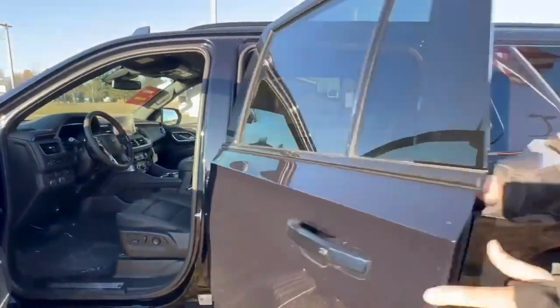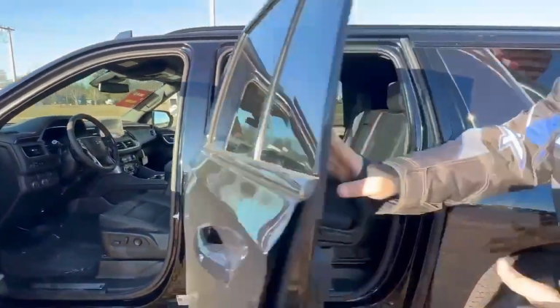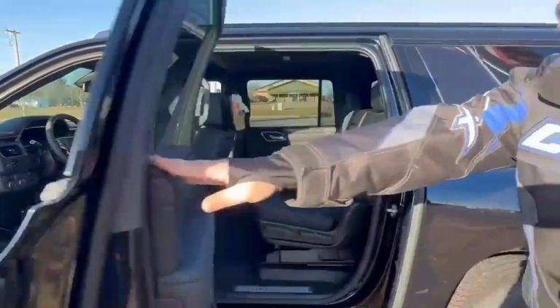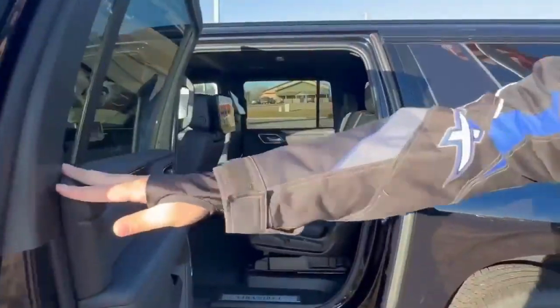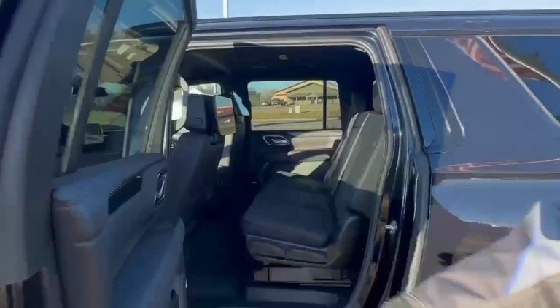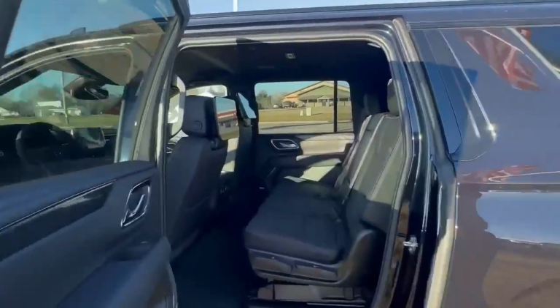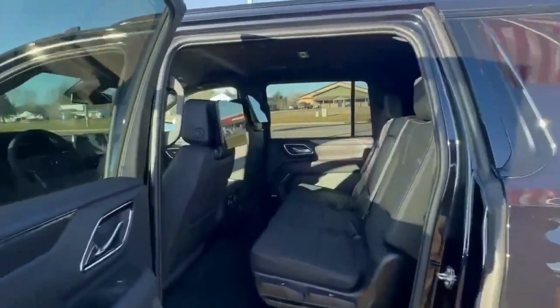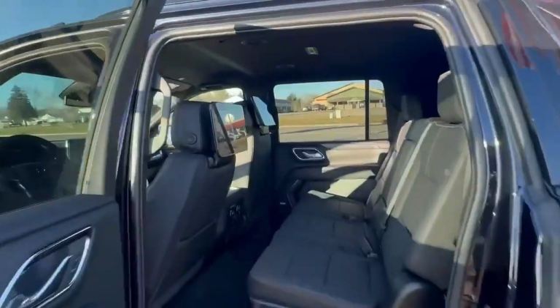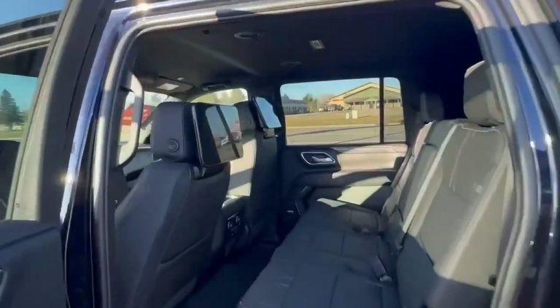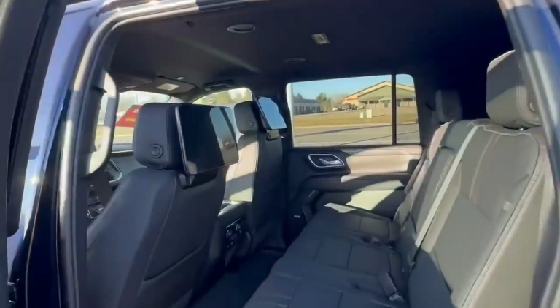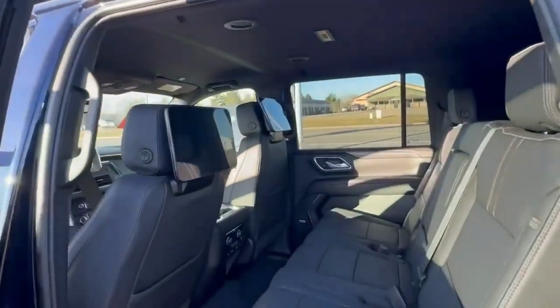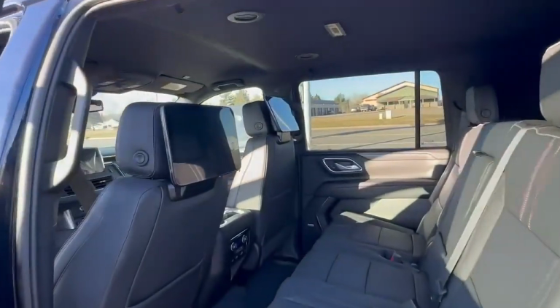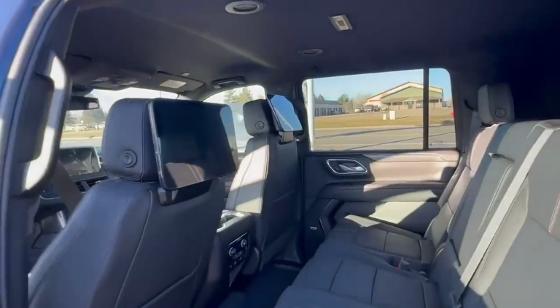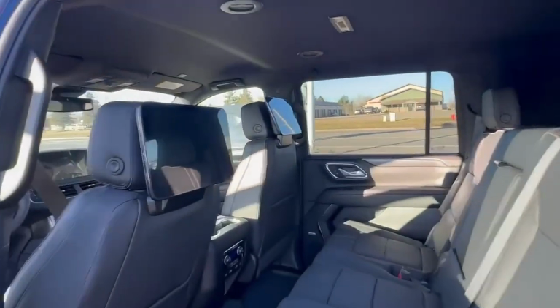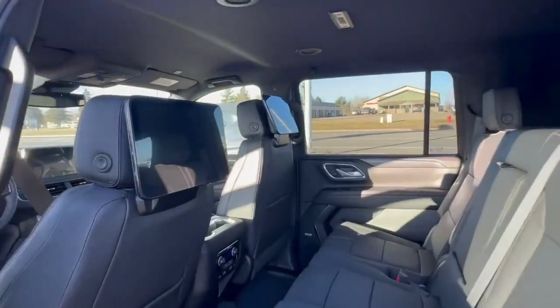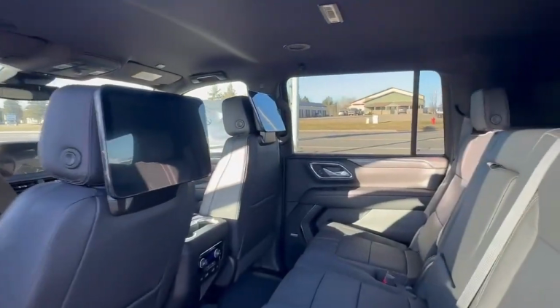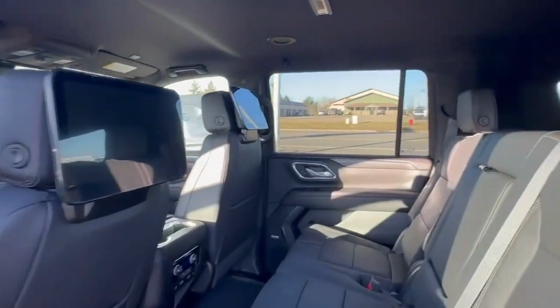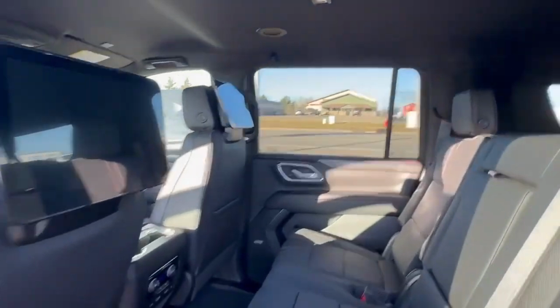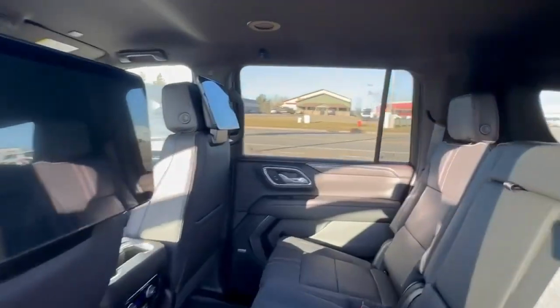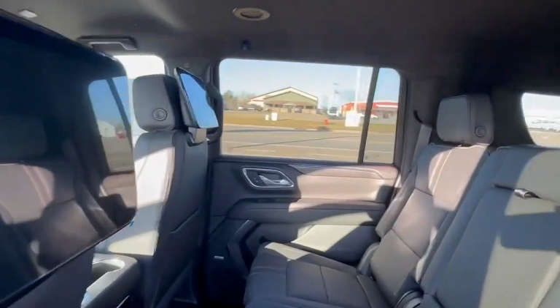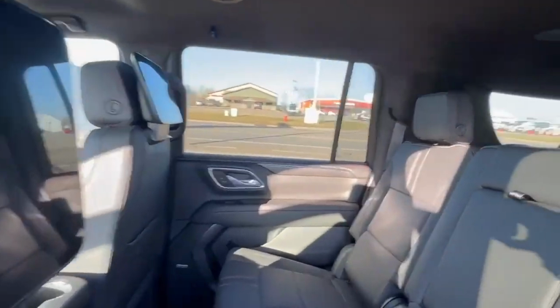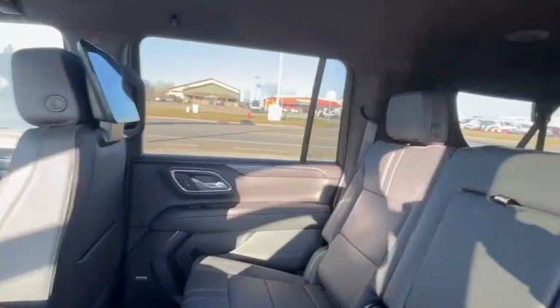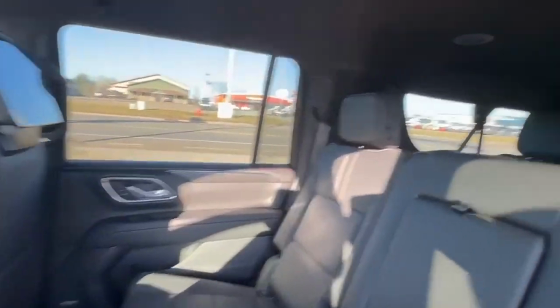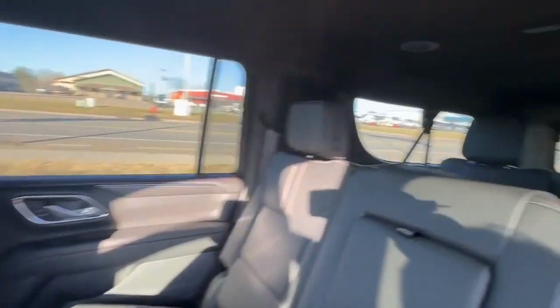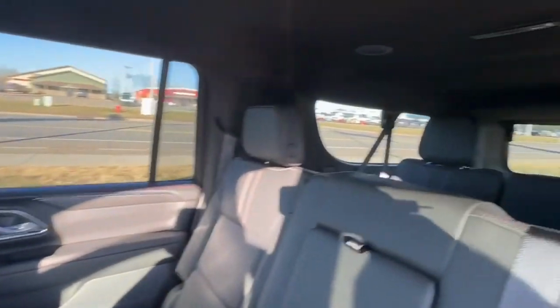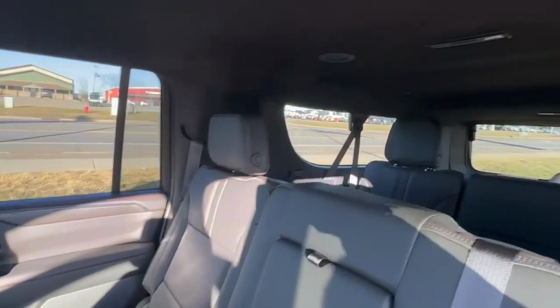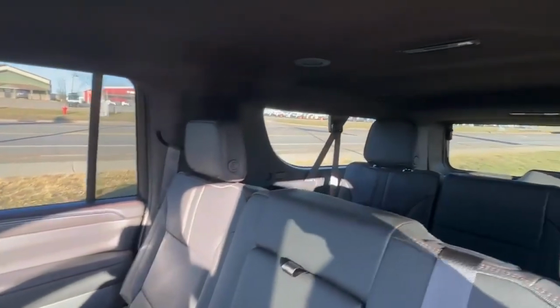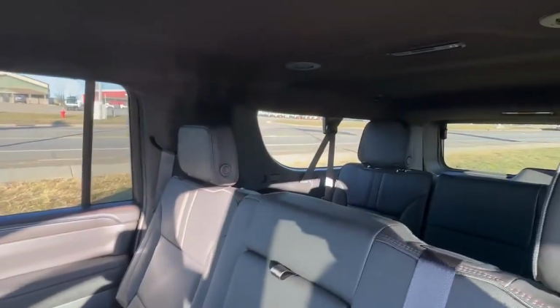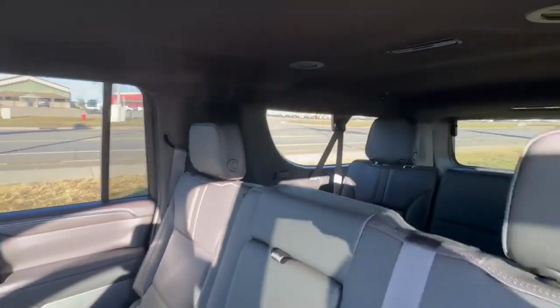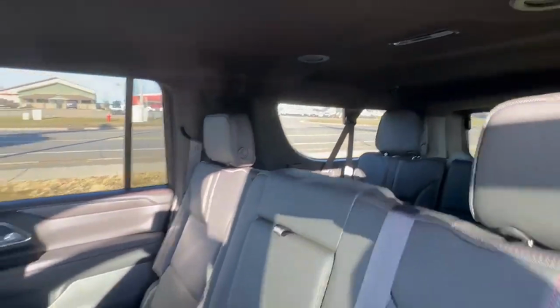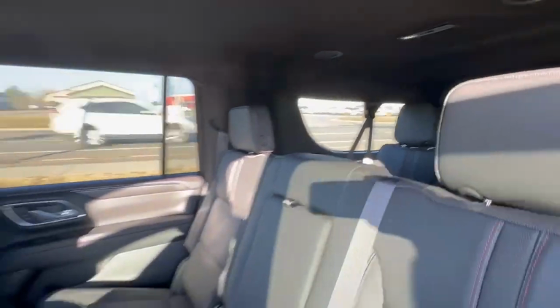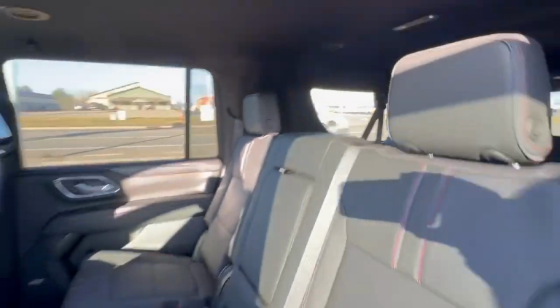So if you come look, you've got big media screens in the back to keep those kids entertained on those long road trips that you'll be taking in this thing.